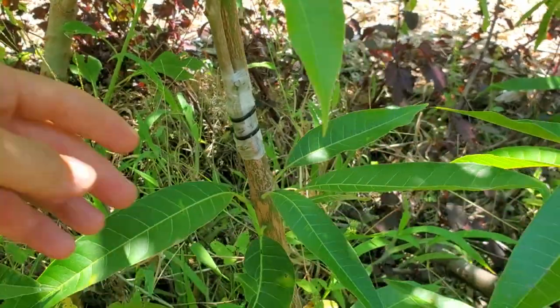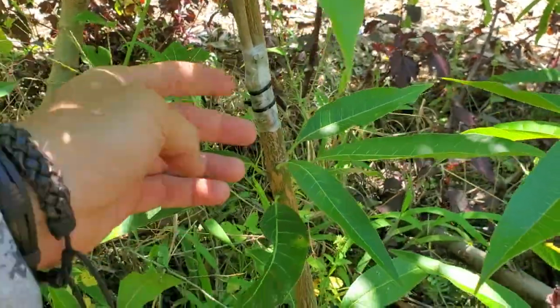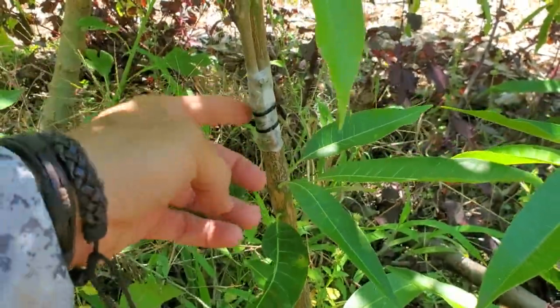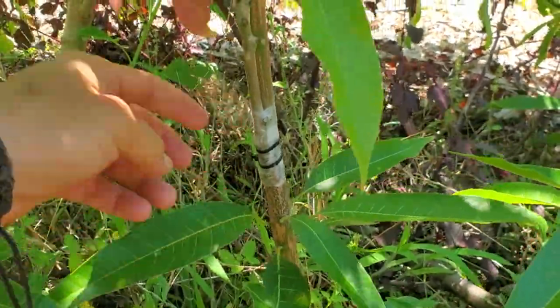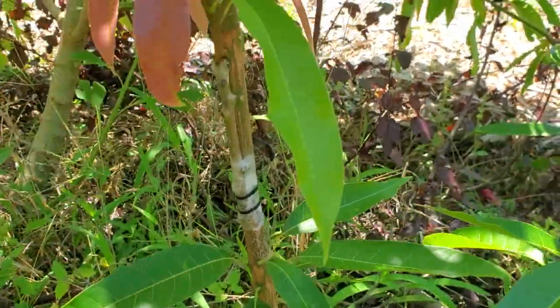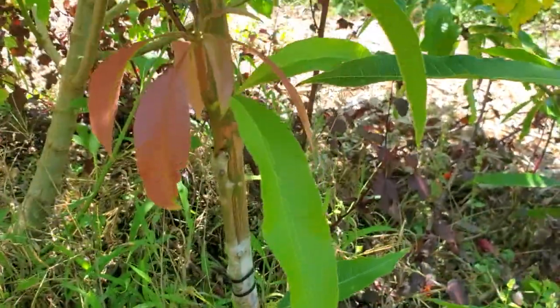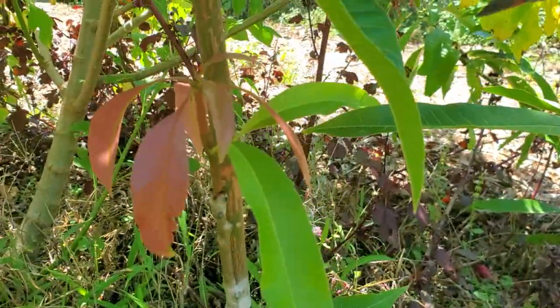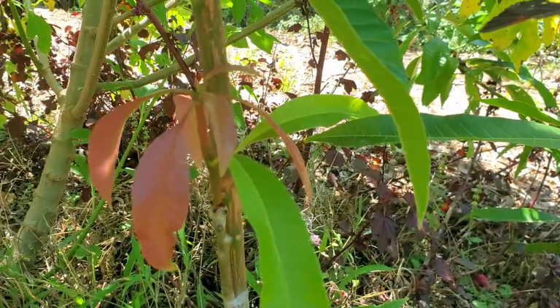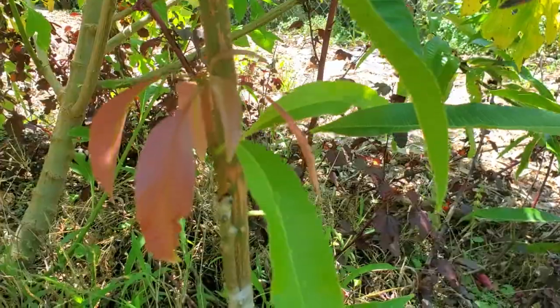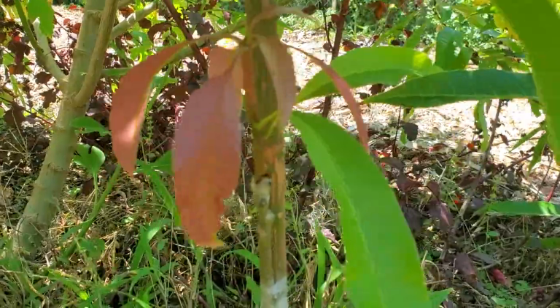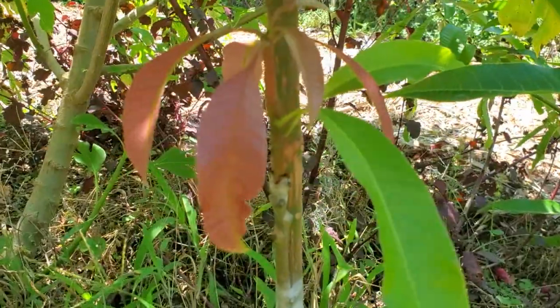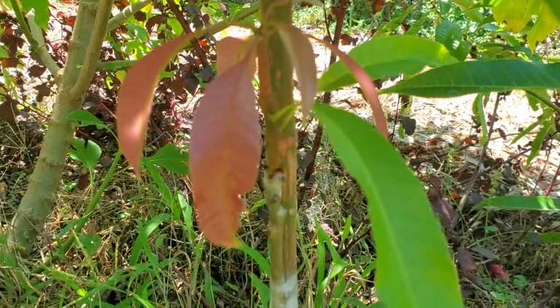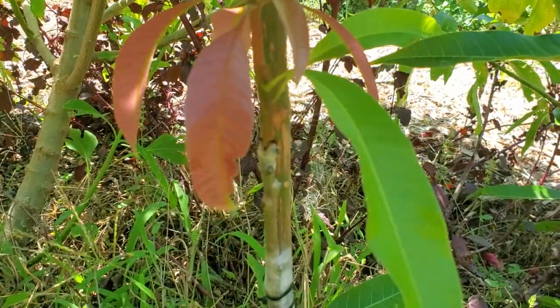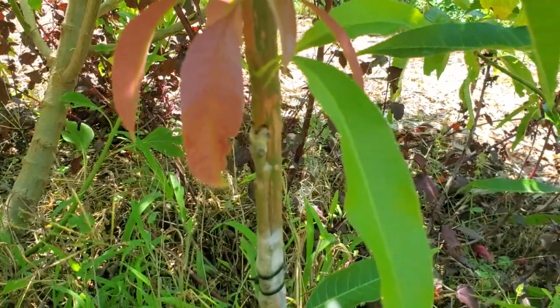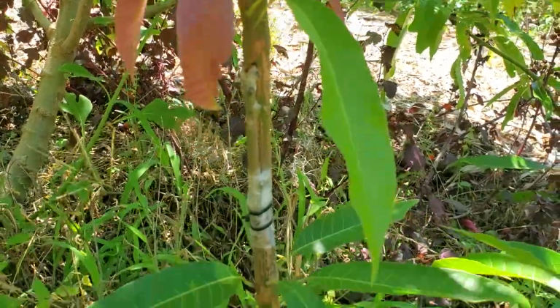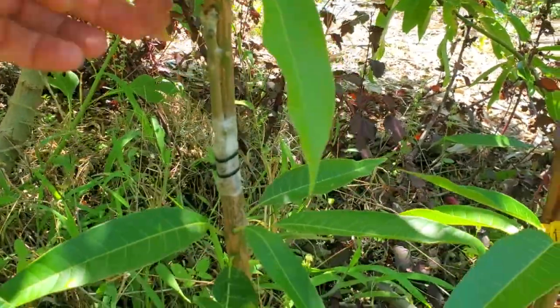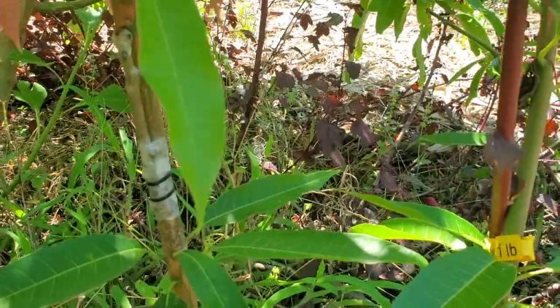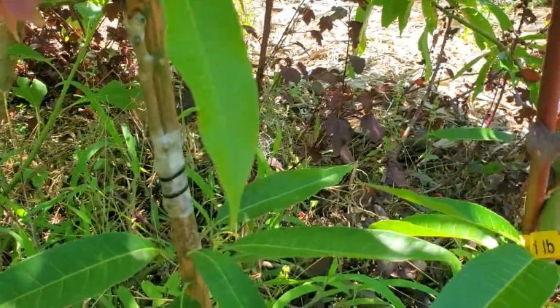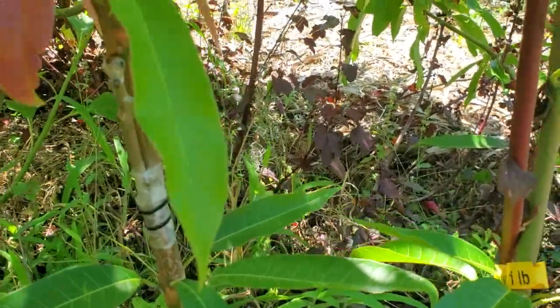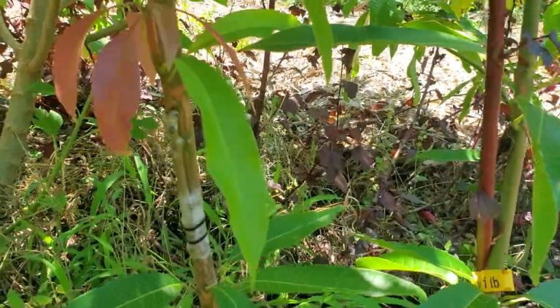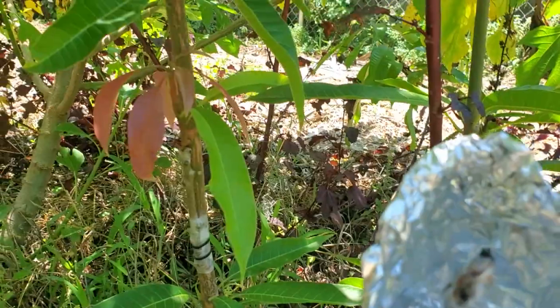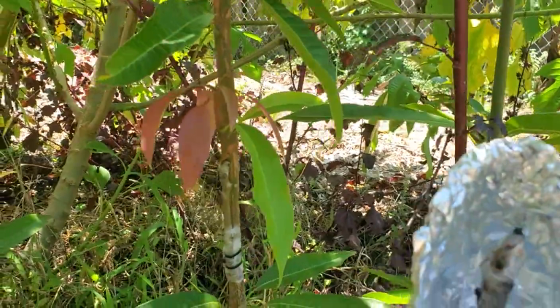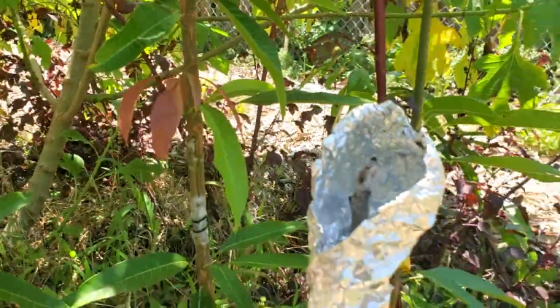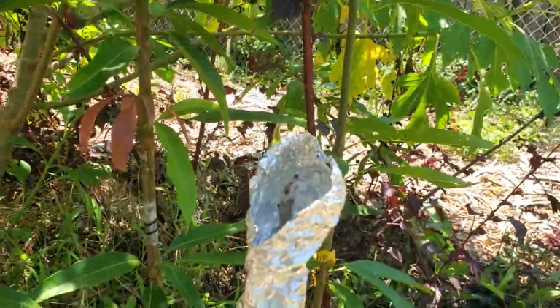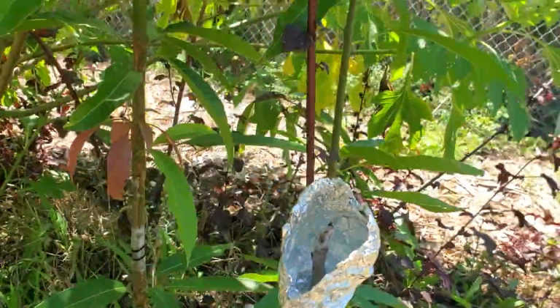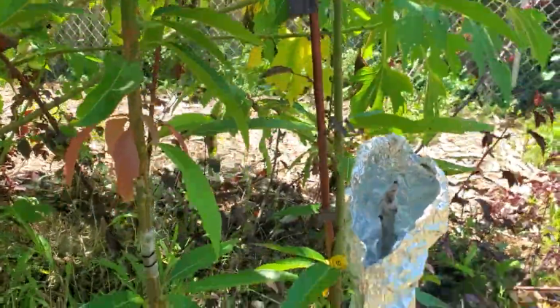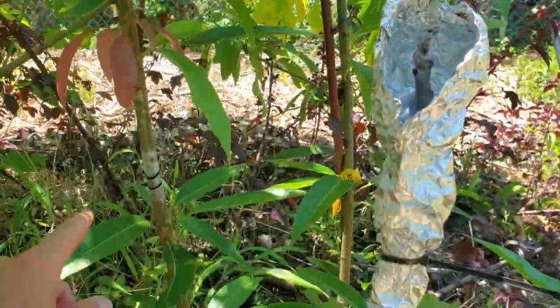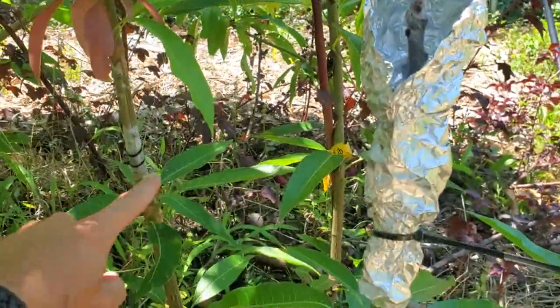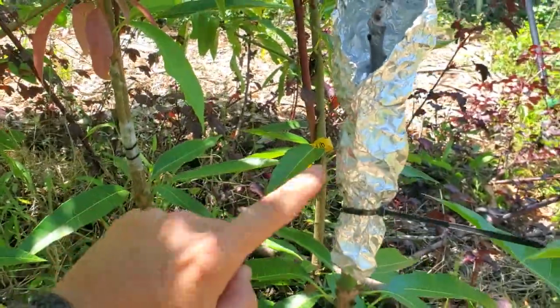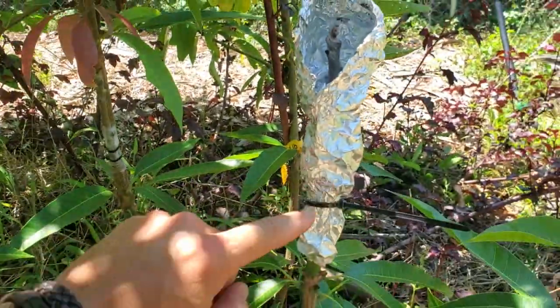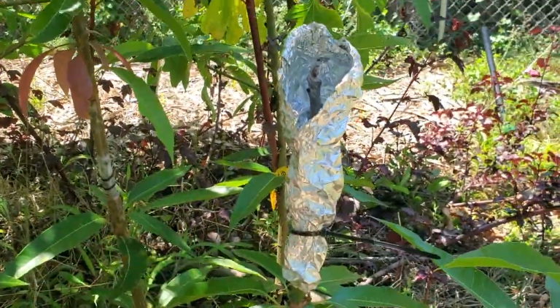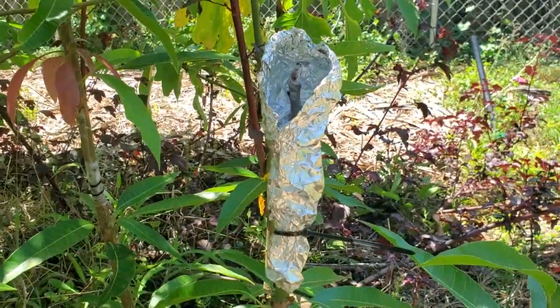I'm going to go ahead and cut these zip ties off here shortly. But it's pushing out two new sets of leaves right there and everything looks good. Why does my veneer perform better than the clefts? I don't know.